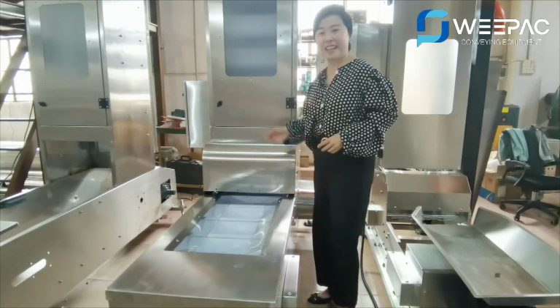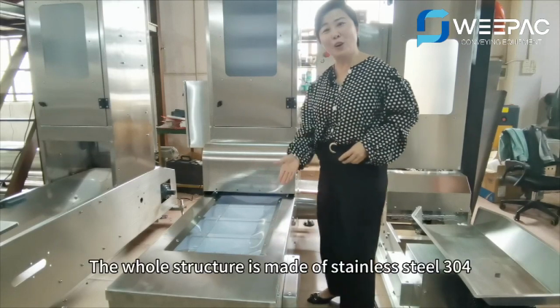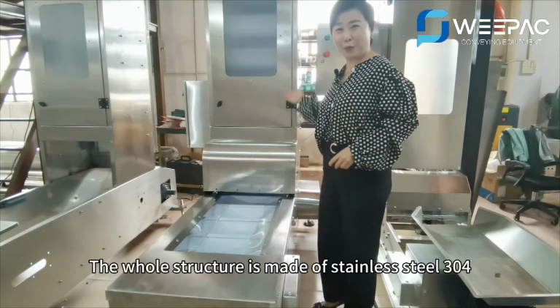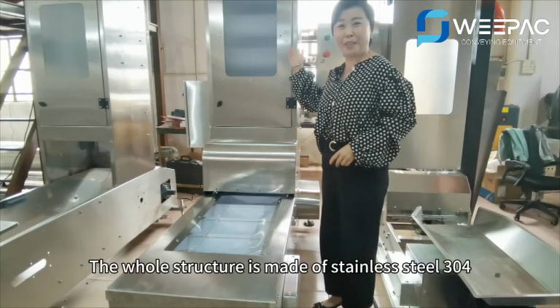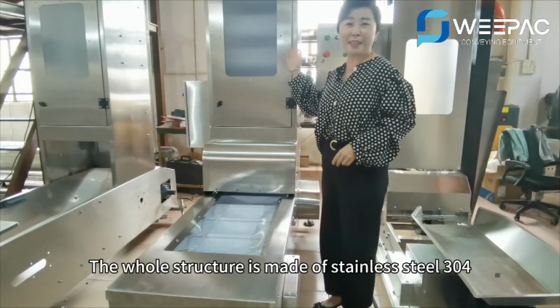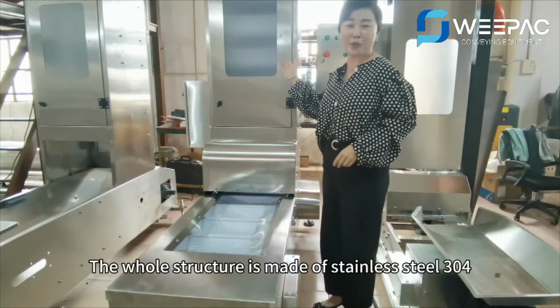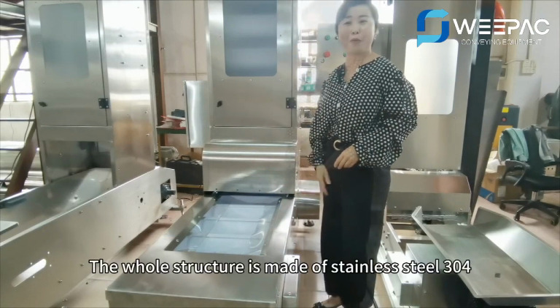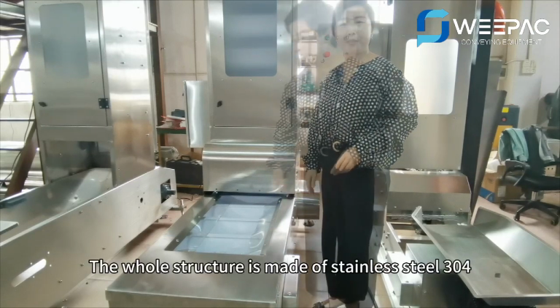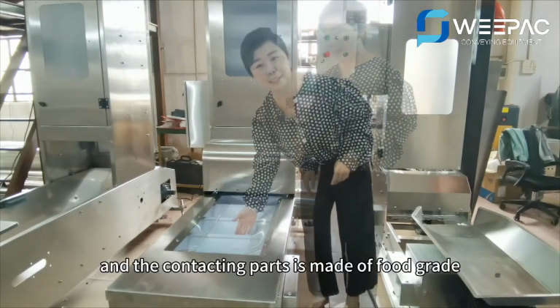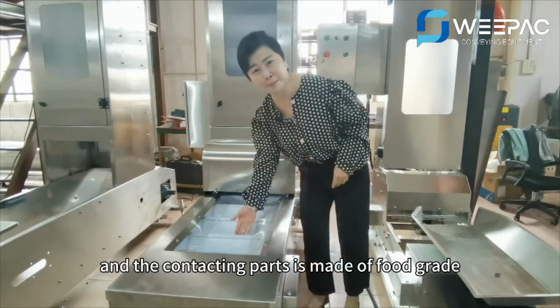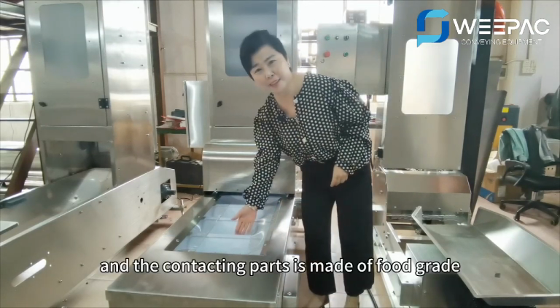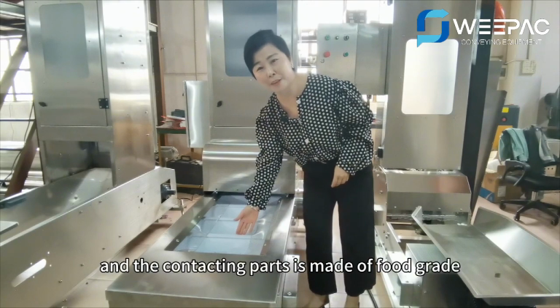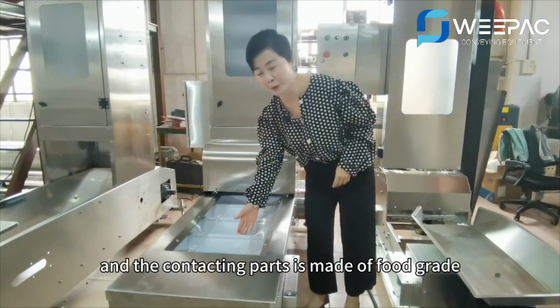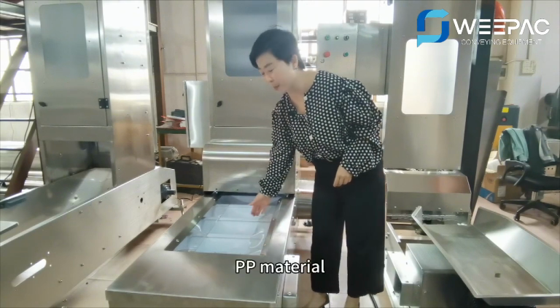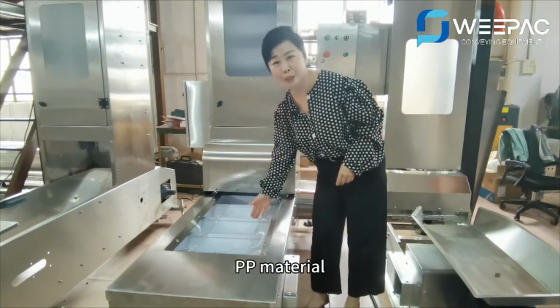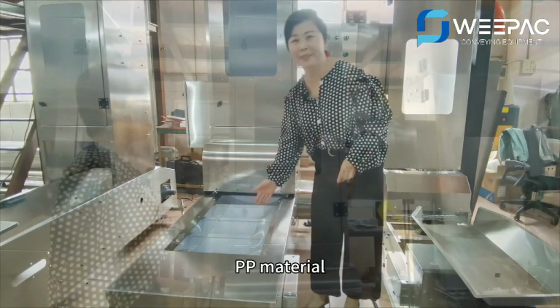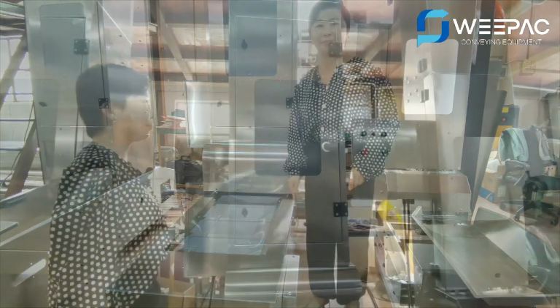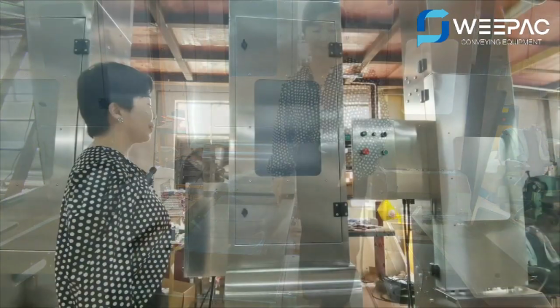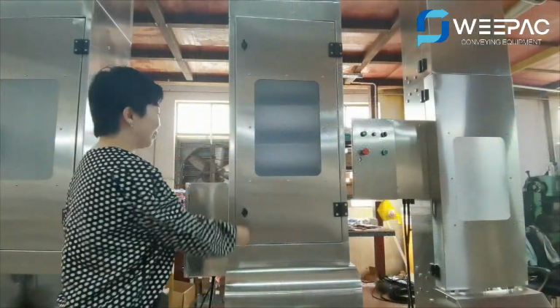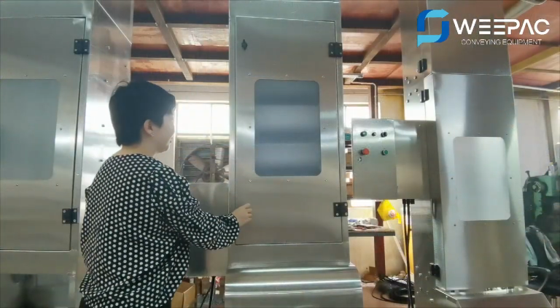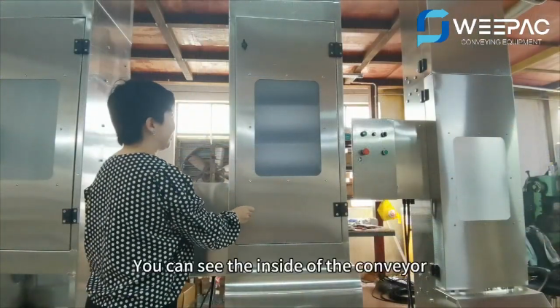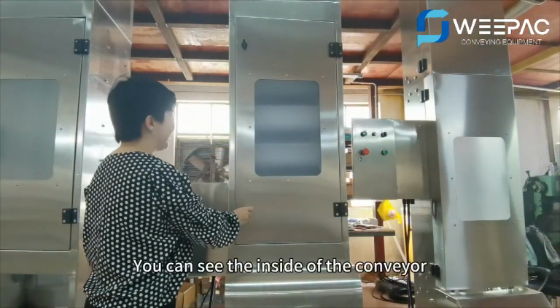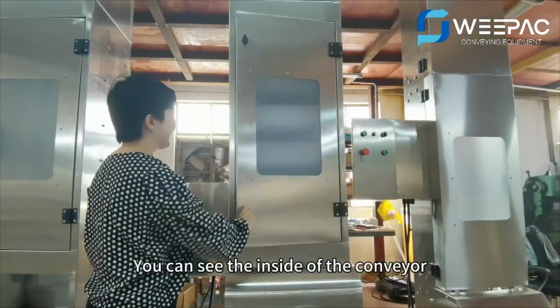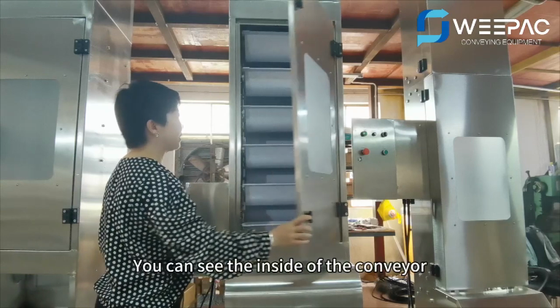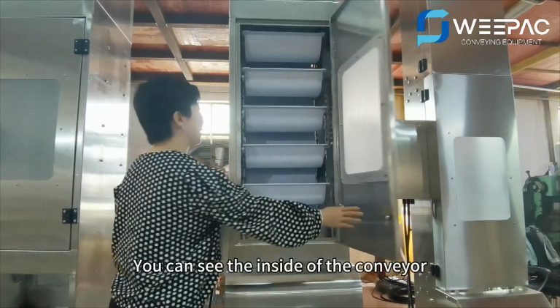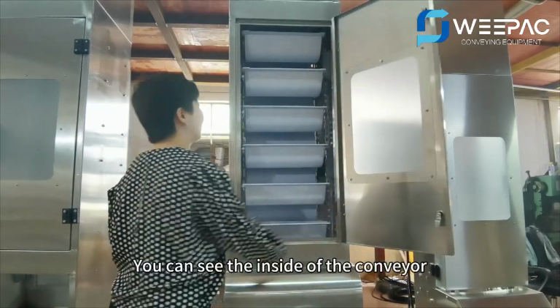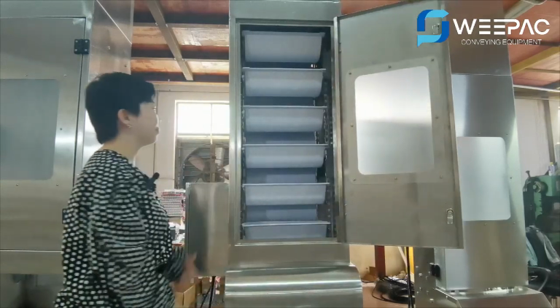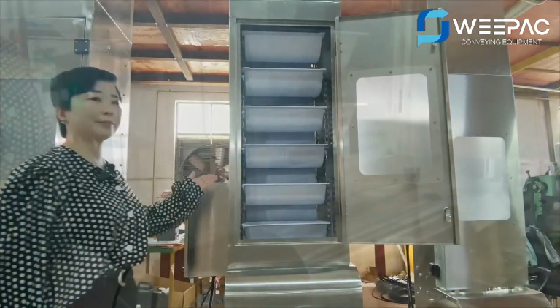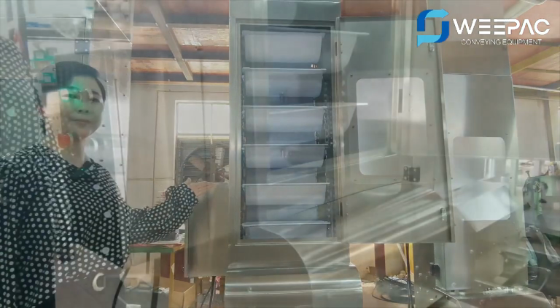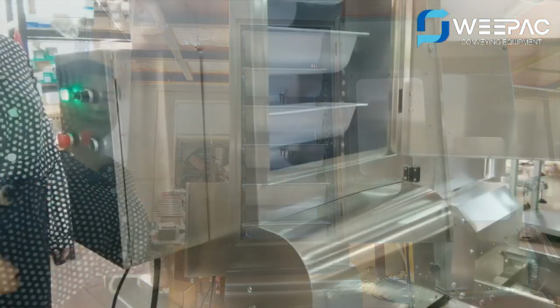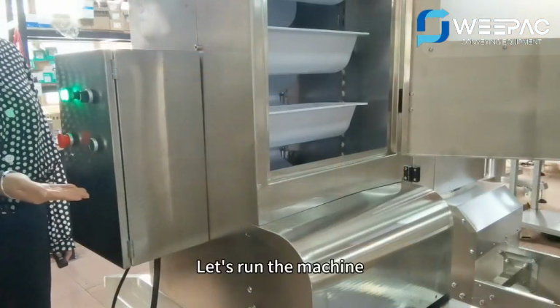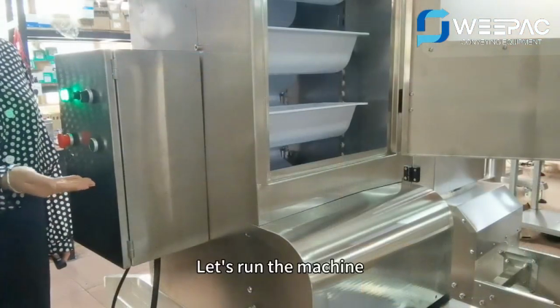The whole structure is made of stainless steel 304, and the contacting parts are made of full grade PP material. You can see the inside of the conveyor. Let's run the machine.